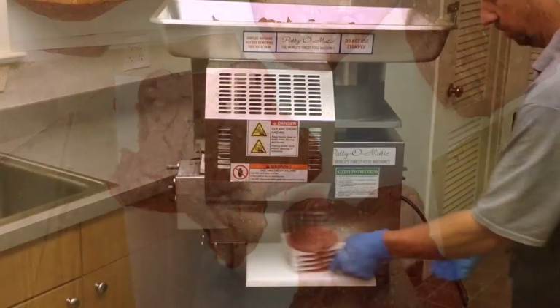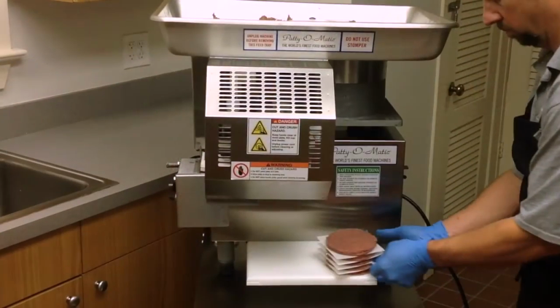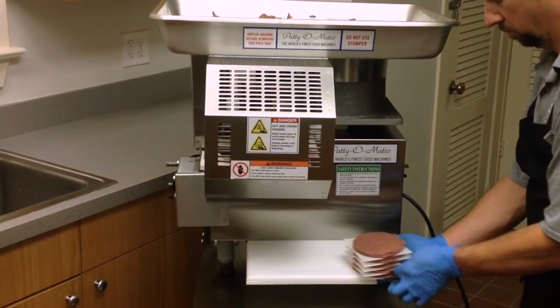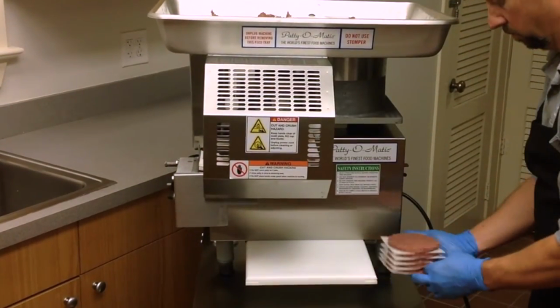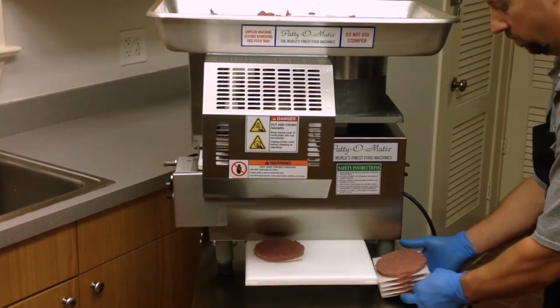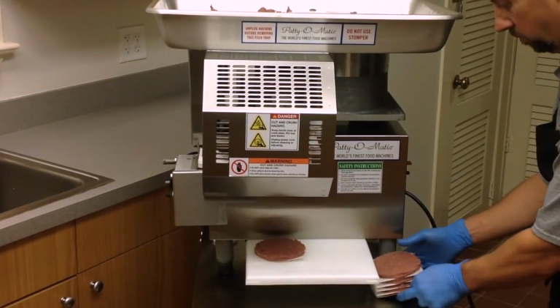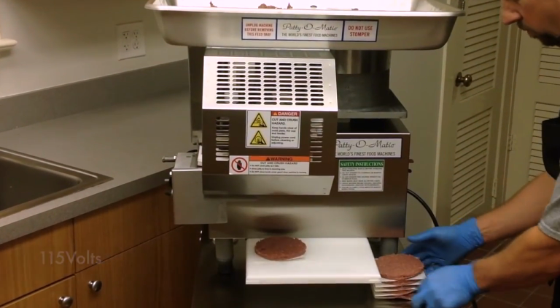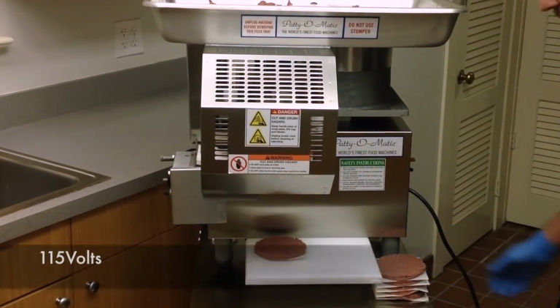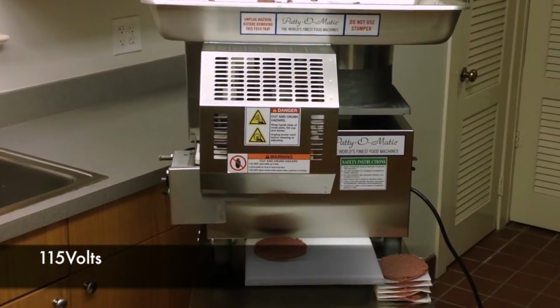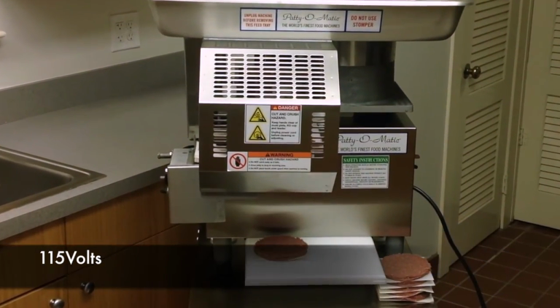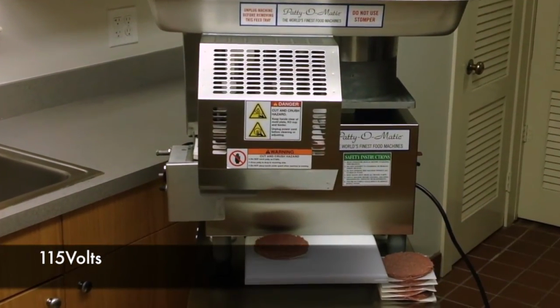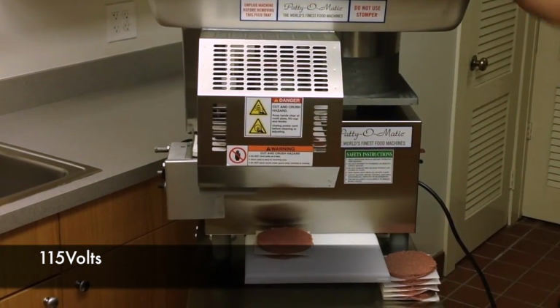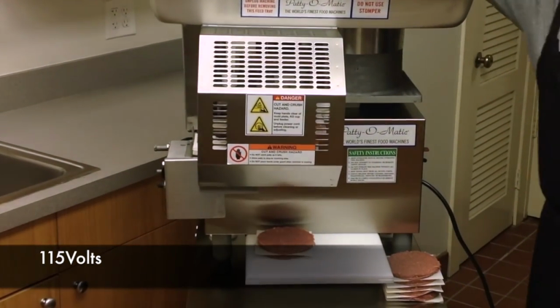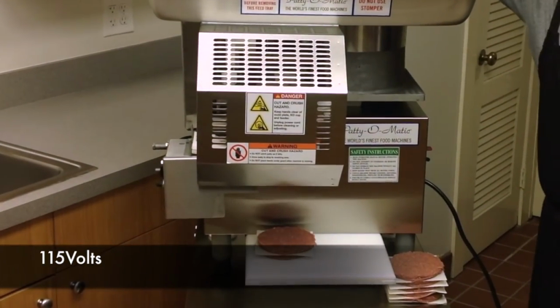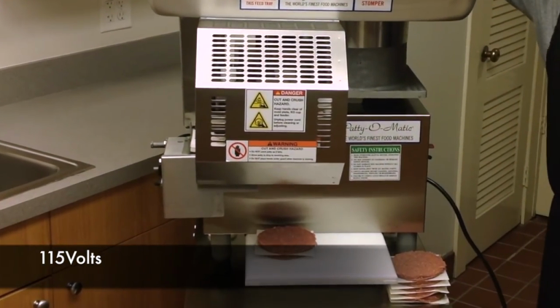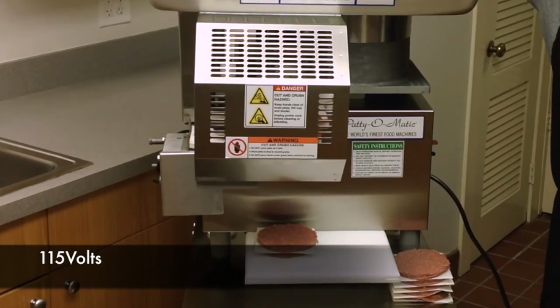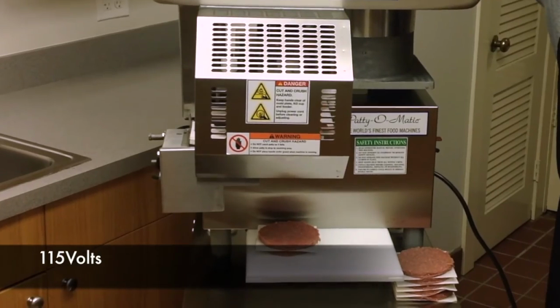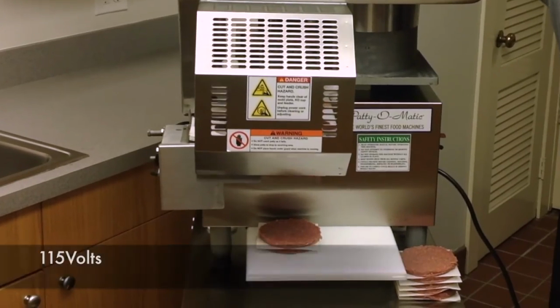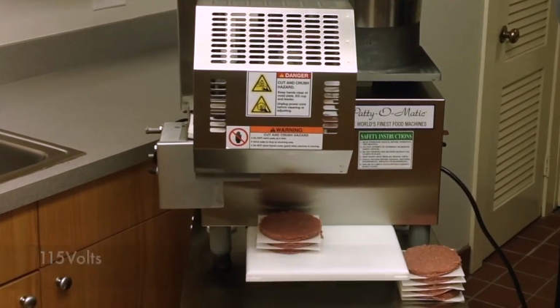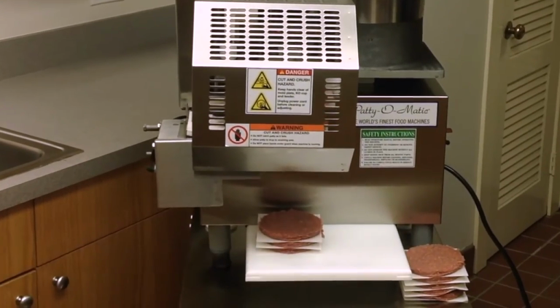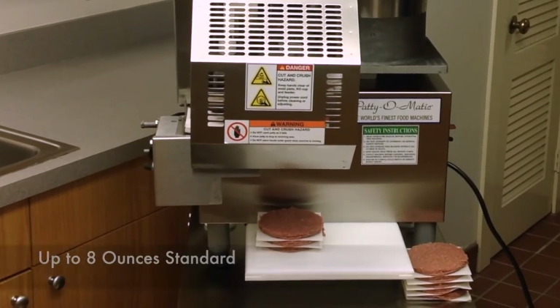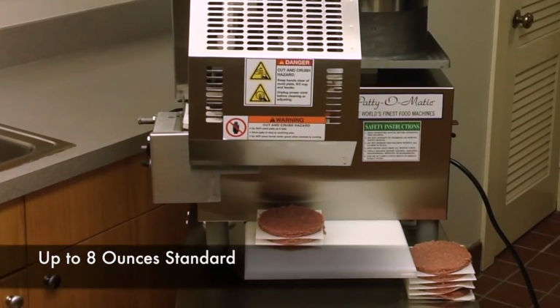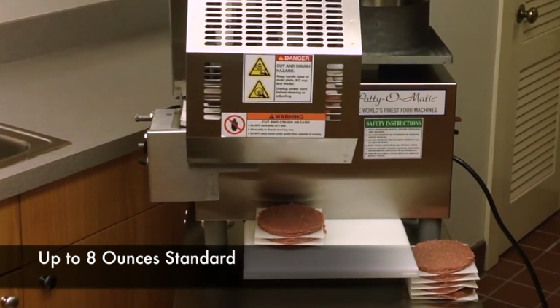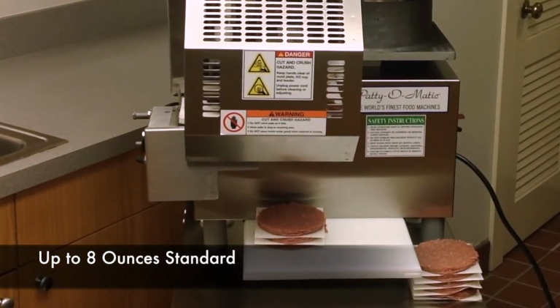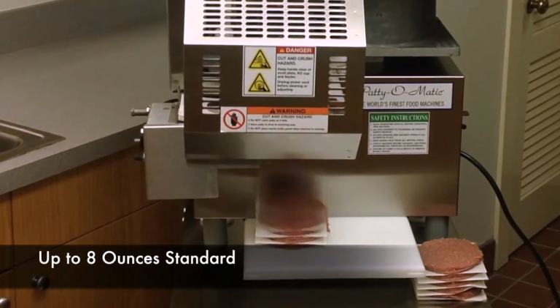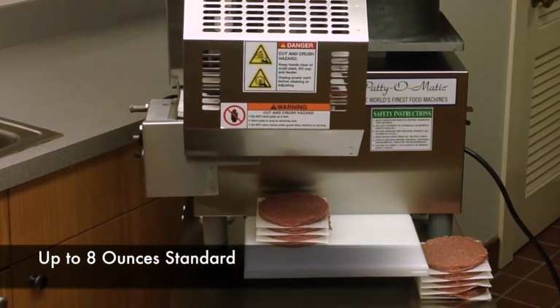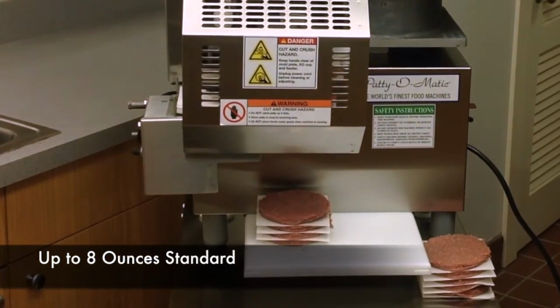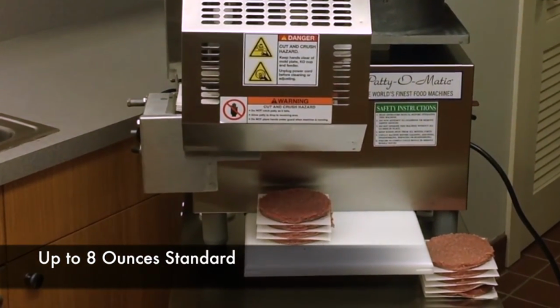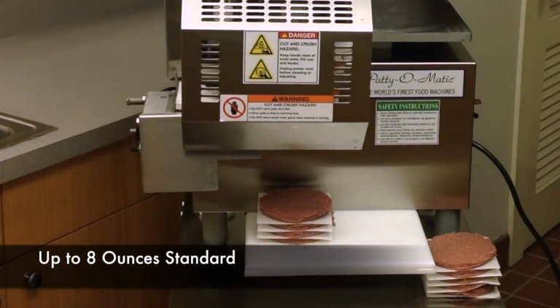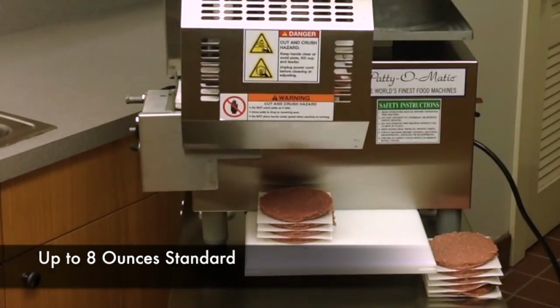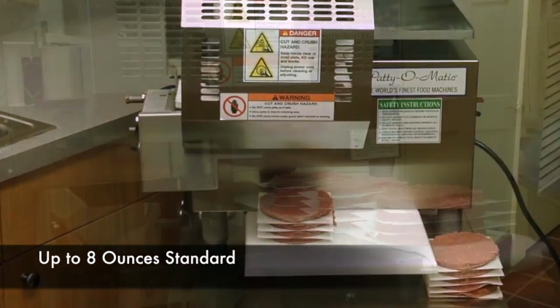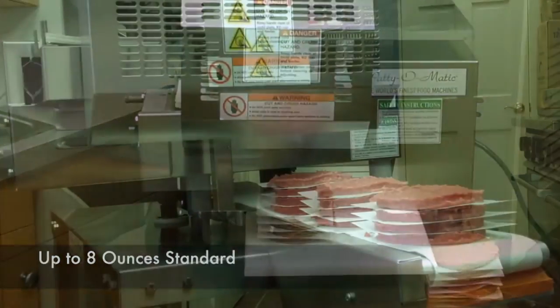All of Patiomatic's fully automated machines are 115 volts, so they can be plugged in anywhere, and can mold from a fraction of an ounce up to 8 ounces.